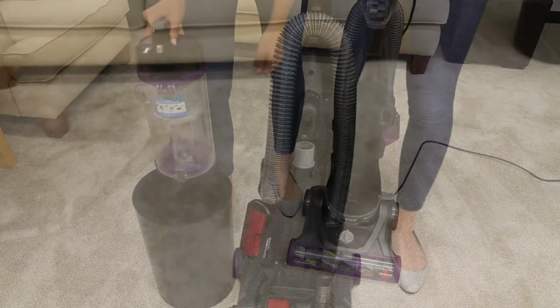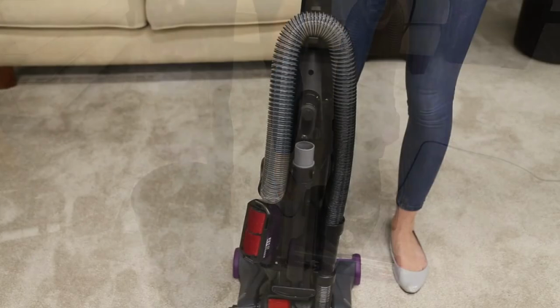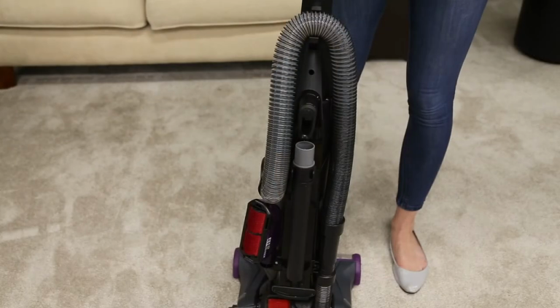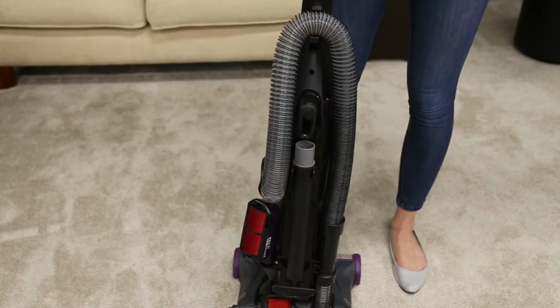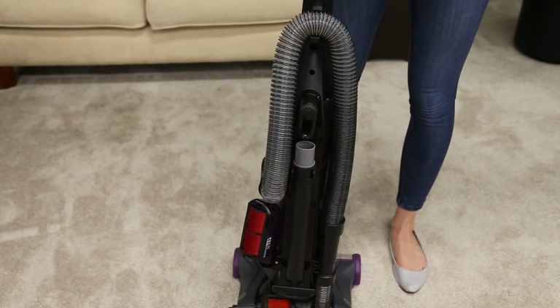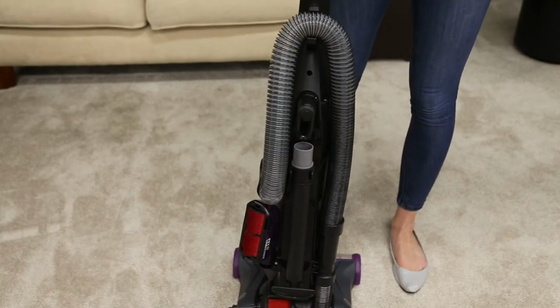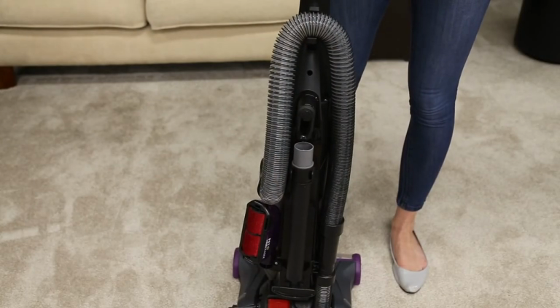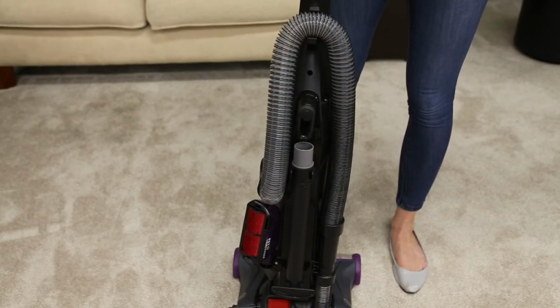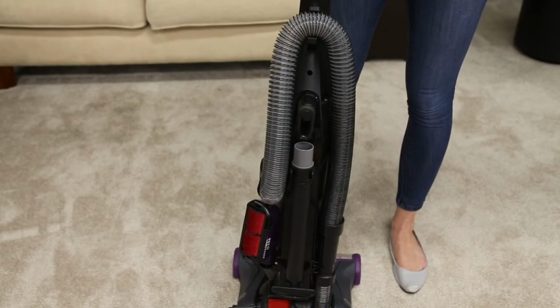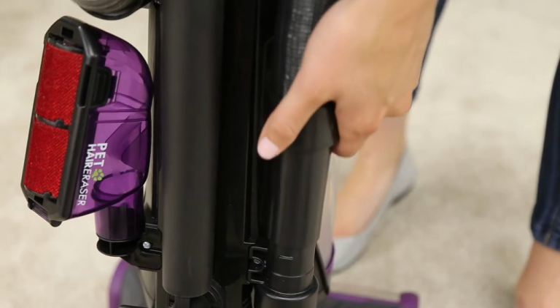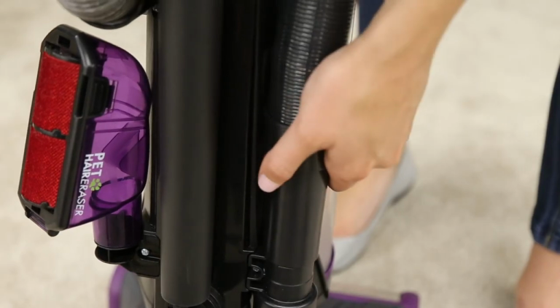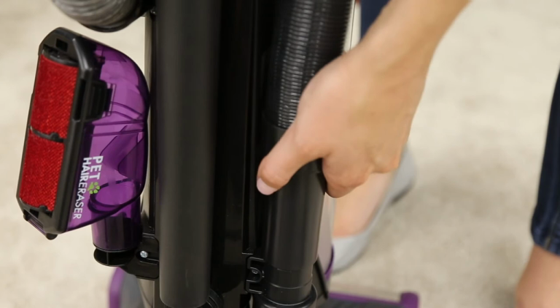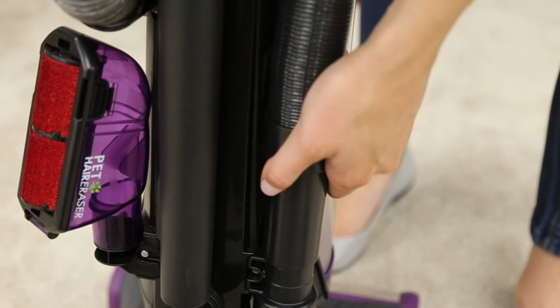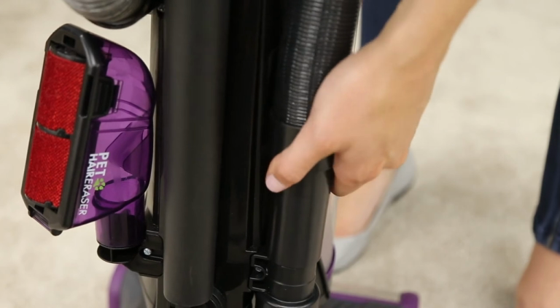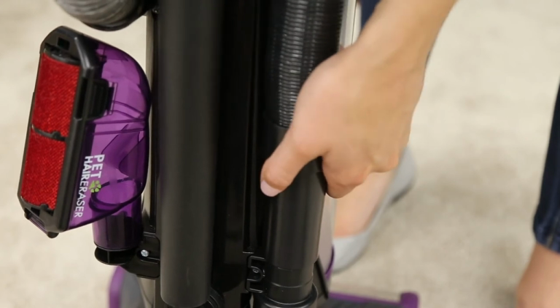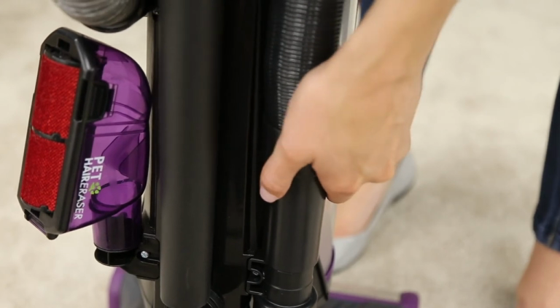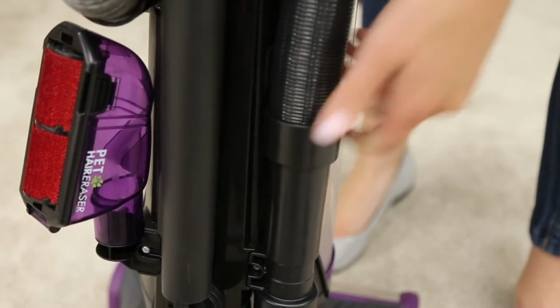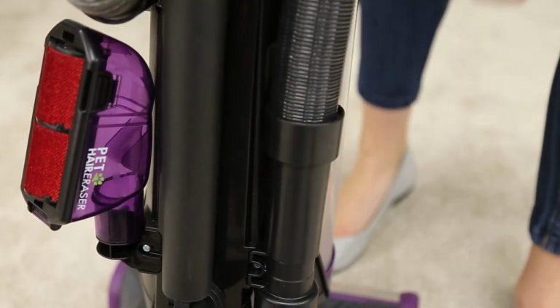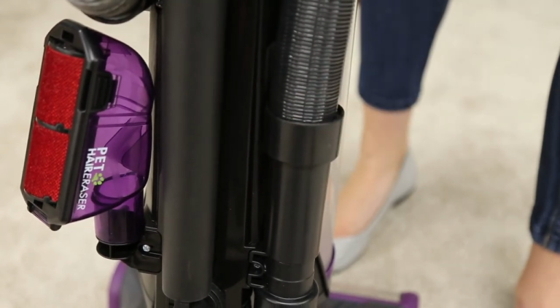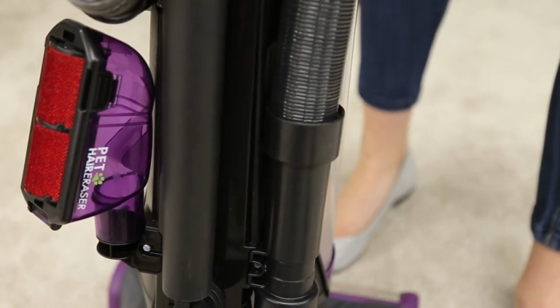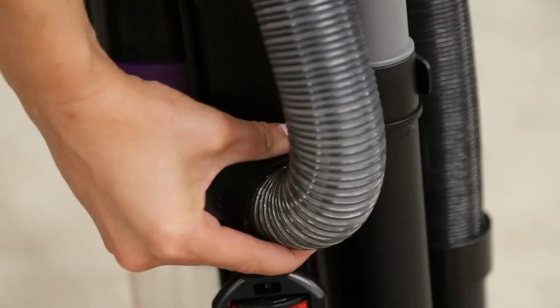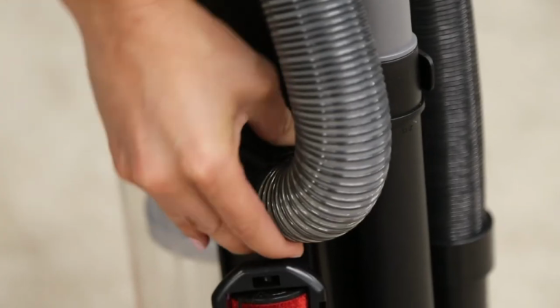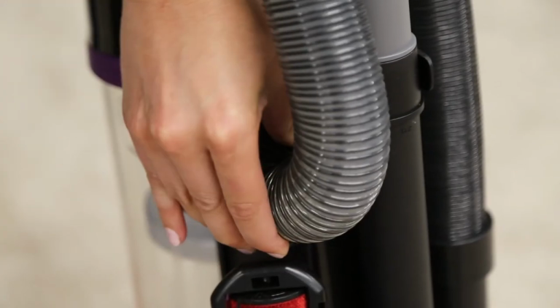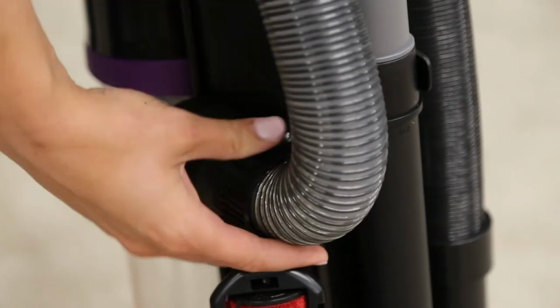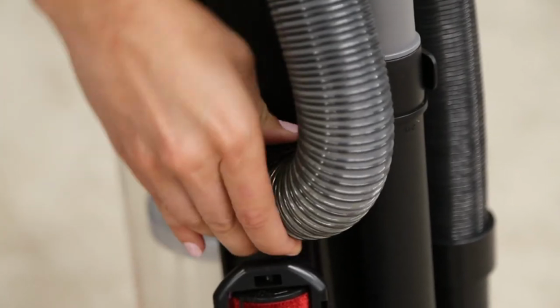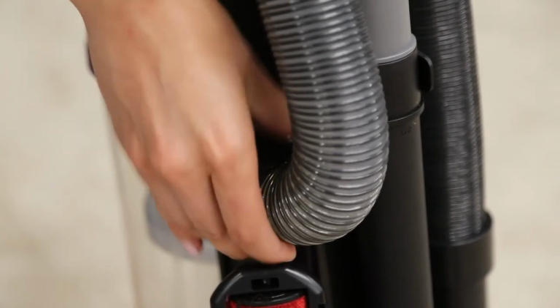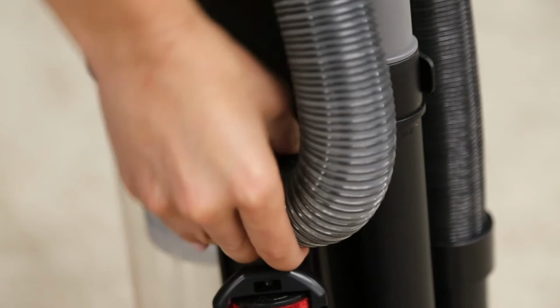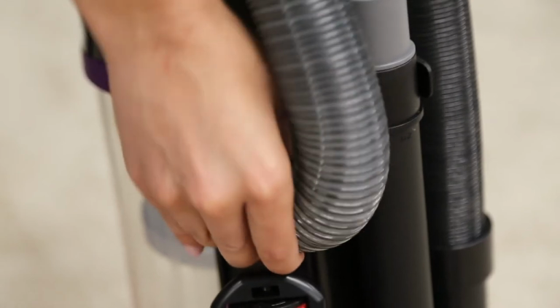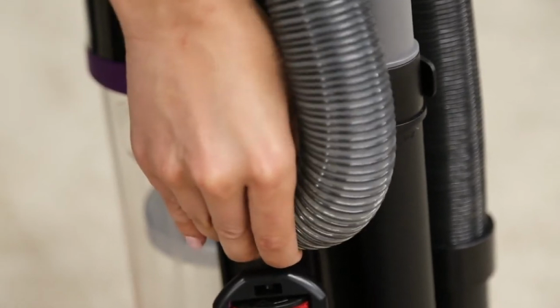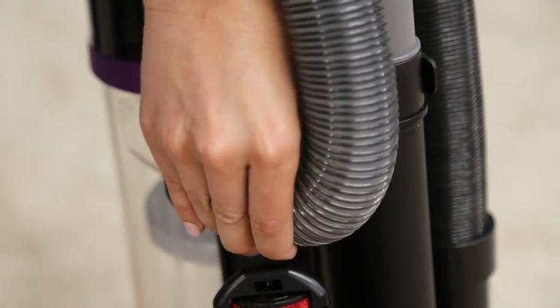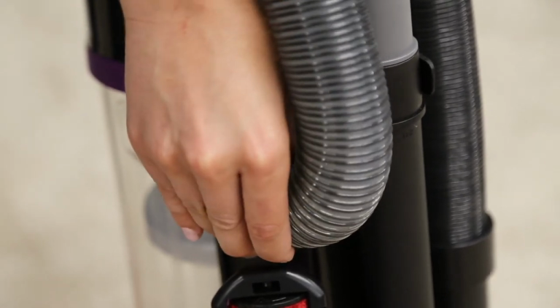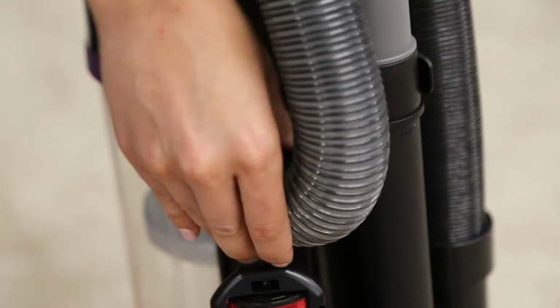Lastly, the hose may not be properly attached. Grab the hose wand and firmly push it into the lower hose at the base of the vacuum, and ensure it is fully locked at the opposite end.